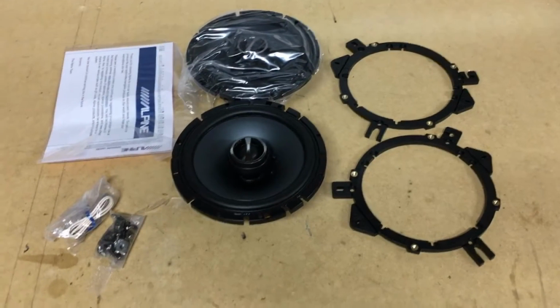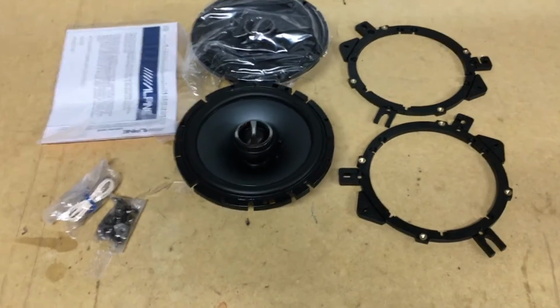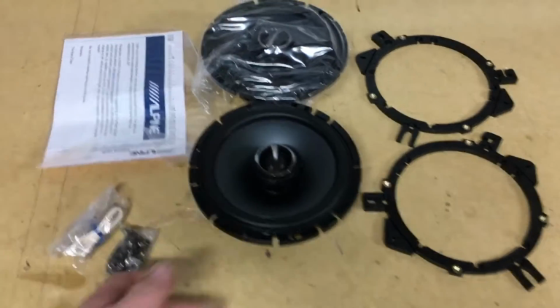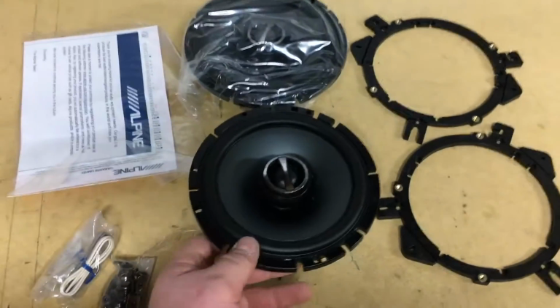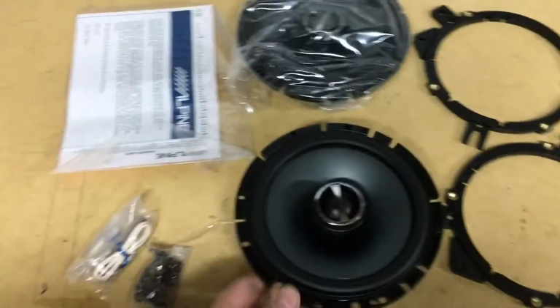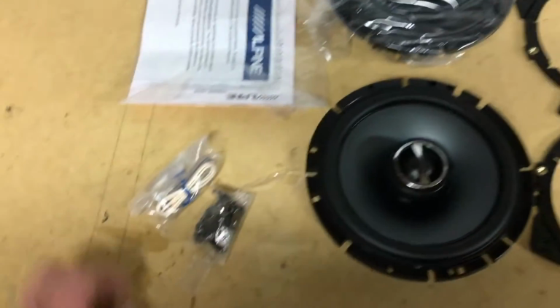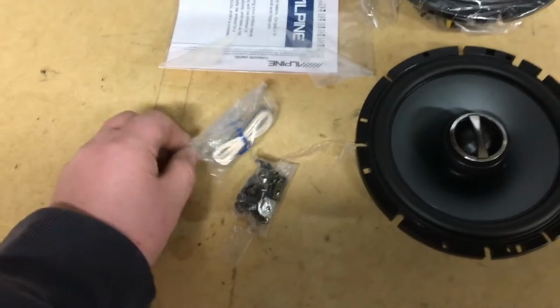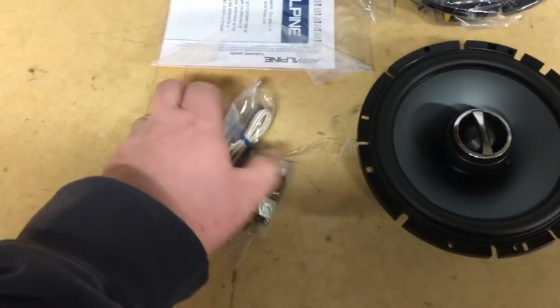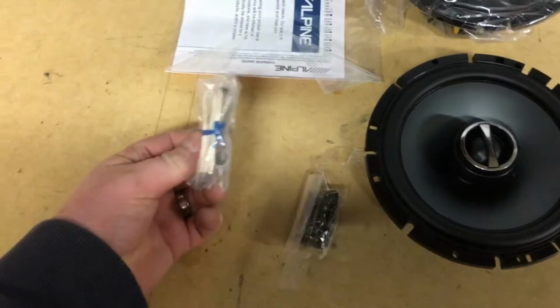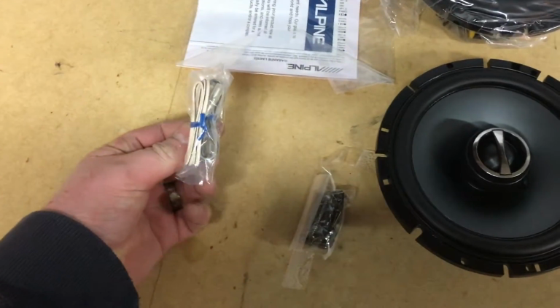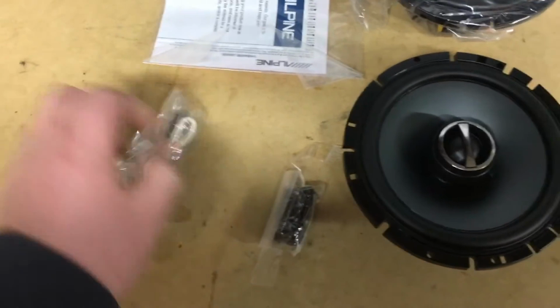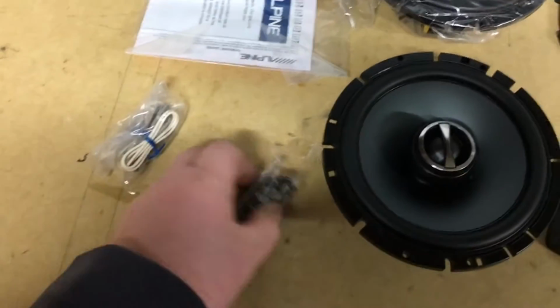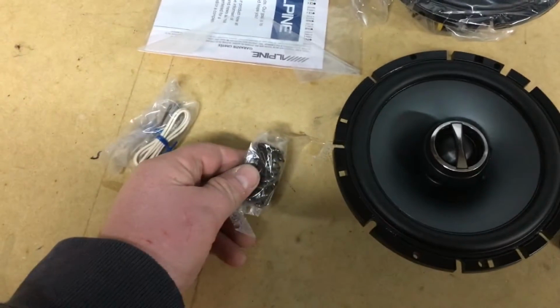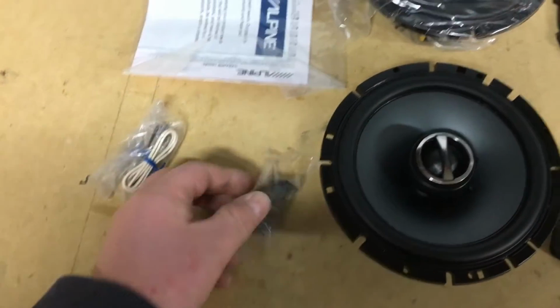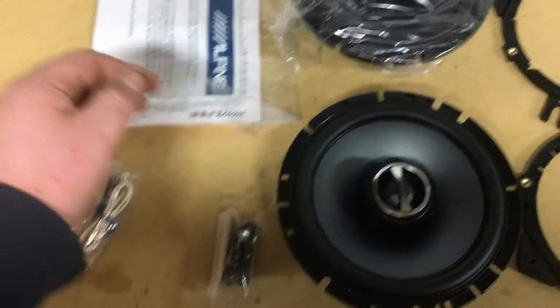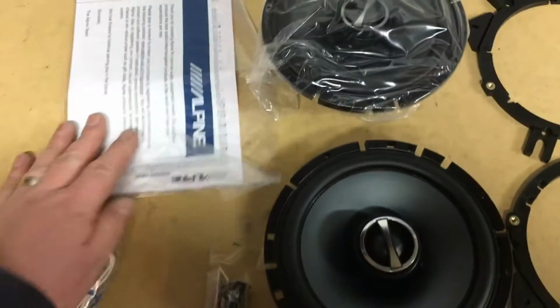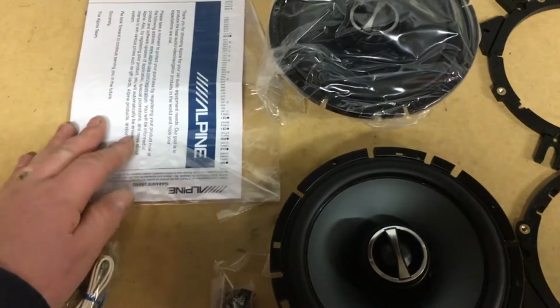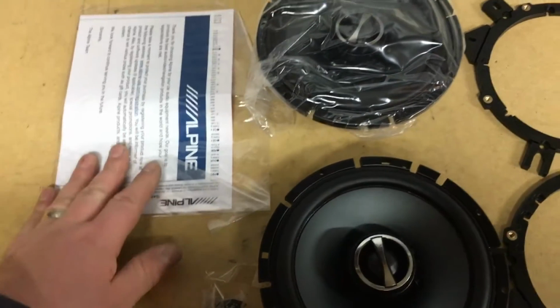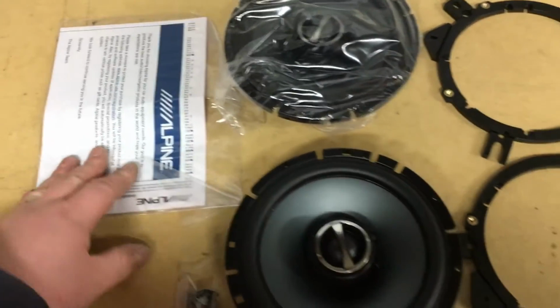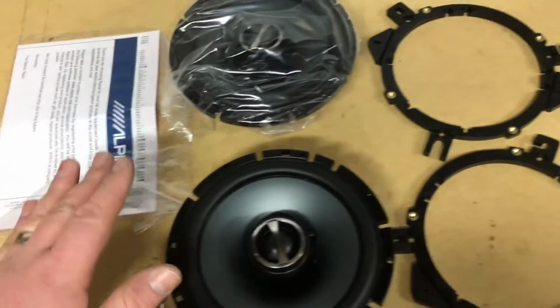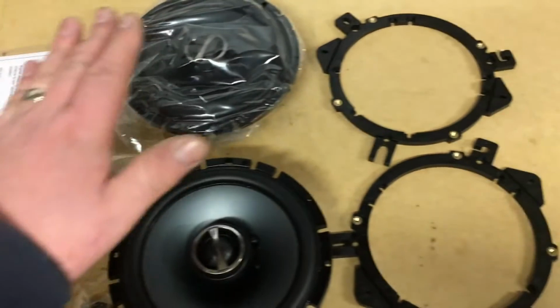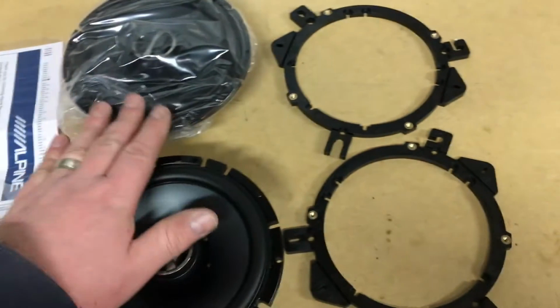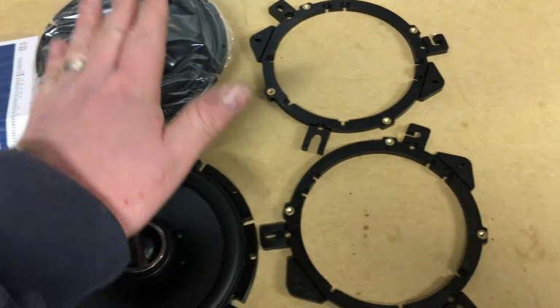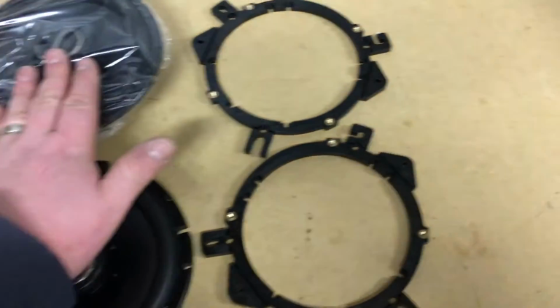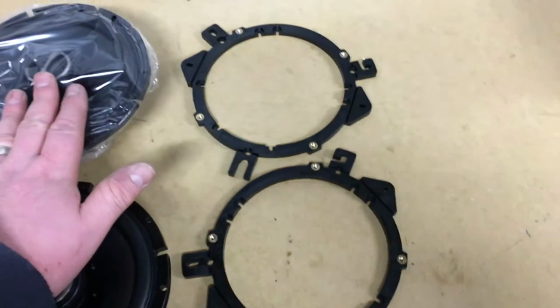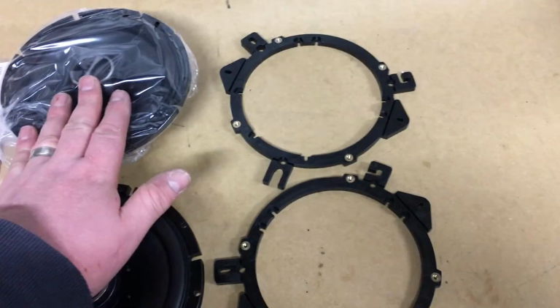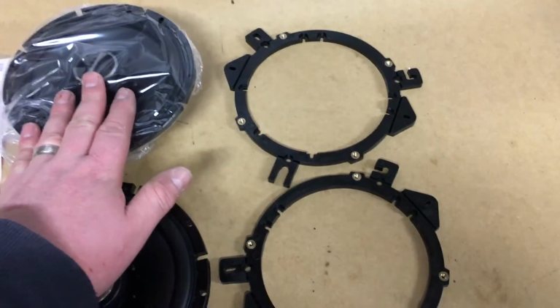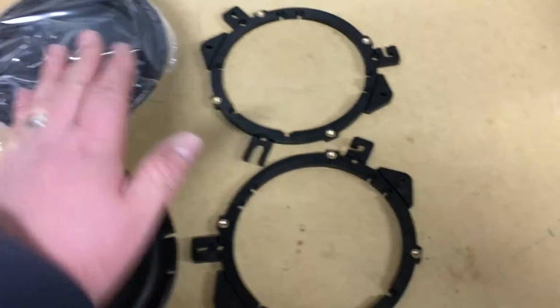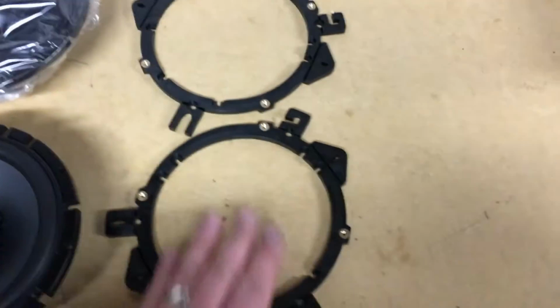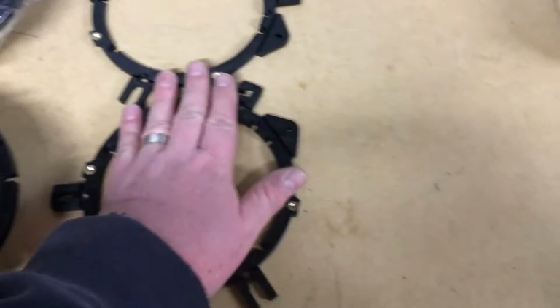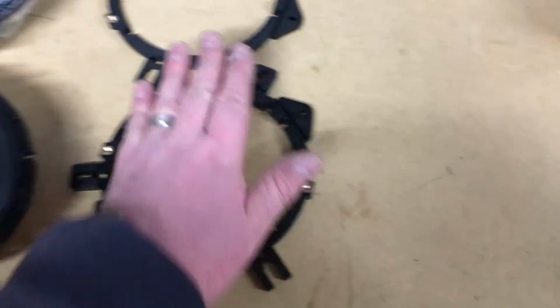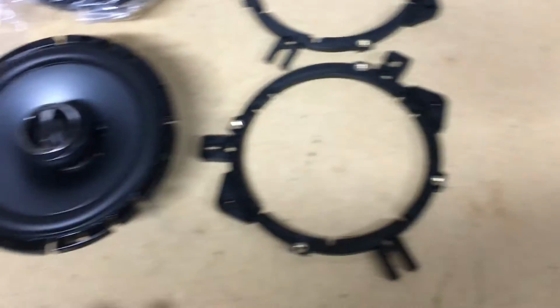So as we got this unboxed here, it comes with our wiring harnesses, miscellaneous hardware, our warranty and manual information. We have our two coaxial speakers and mounting brackets.